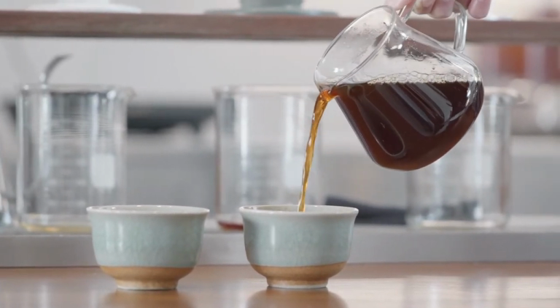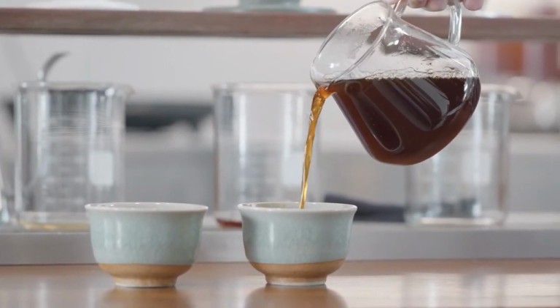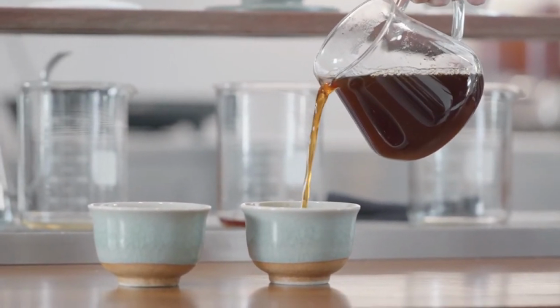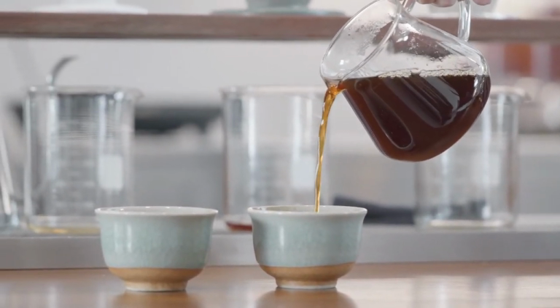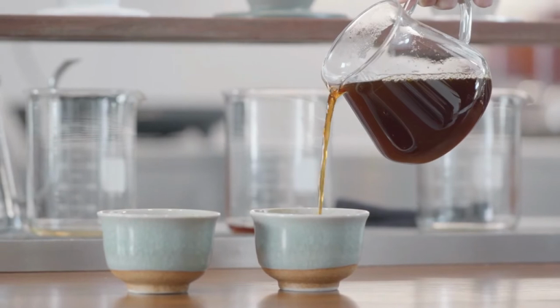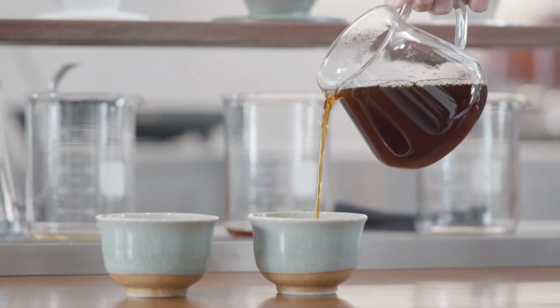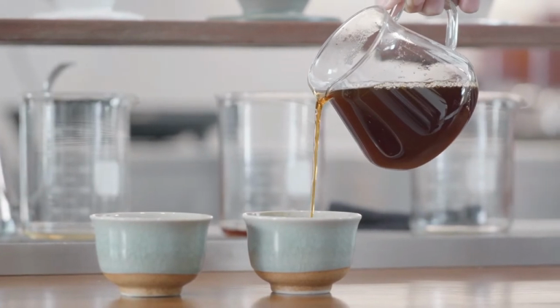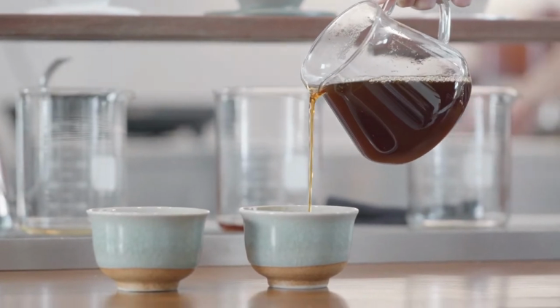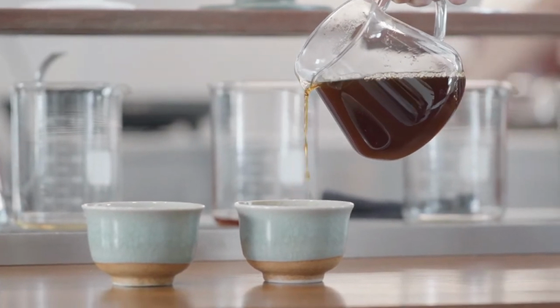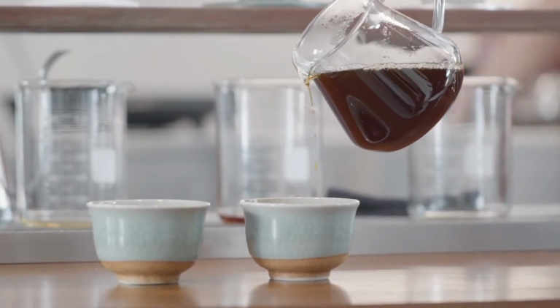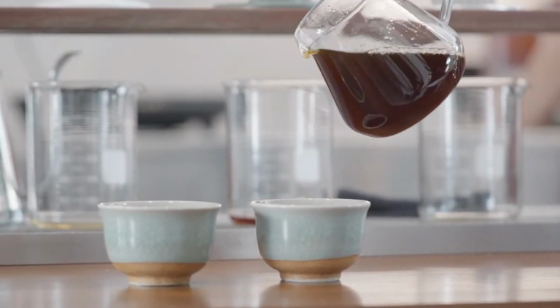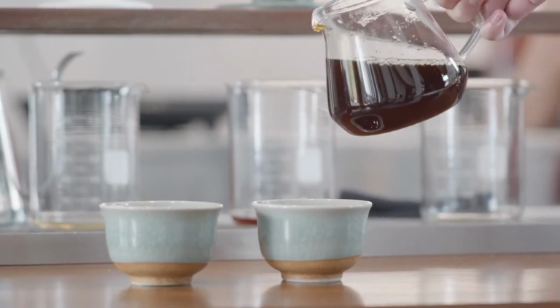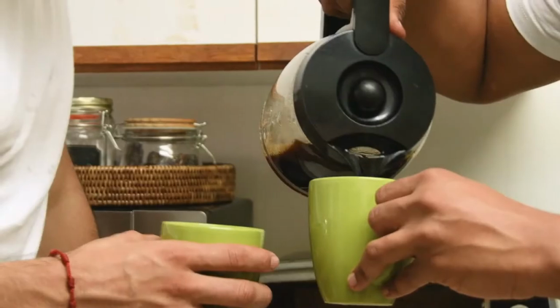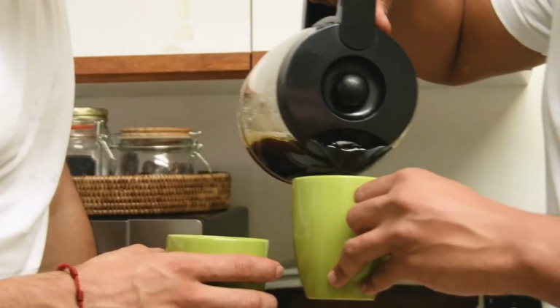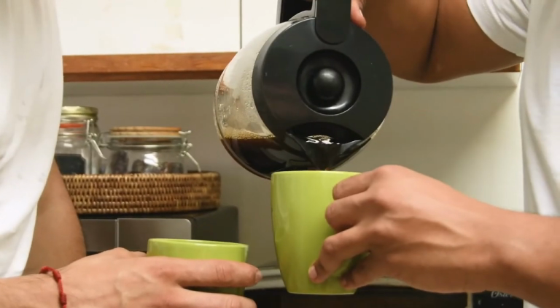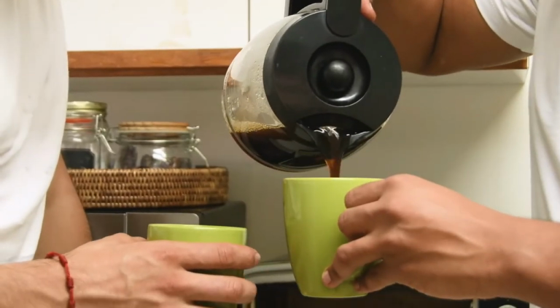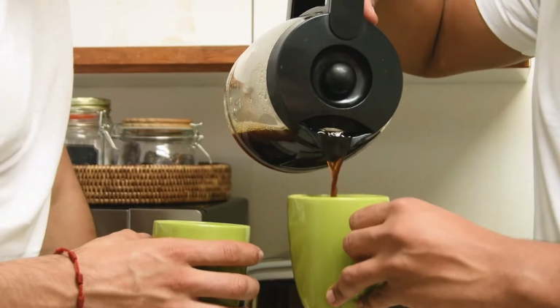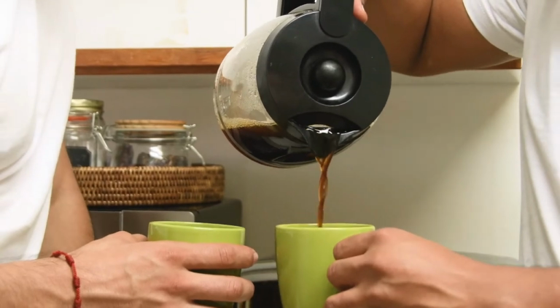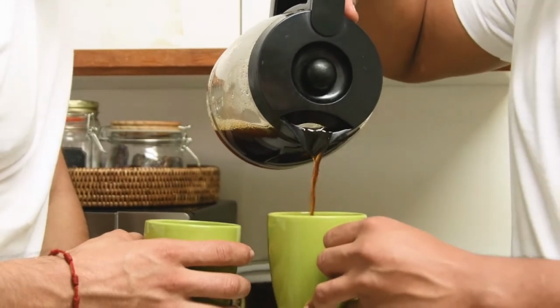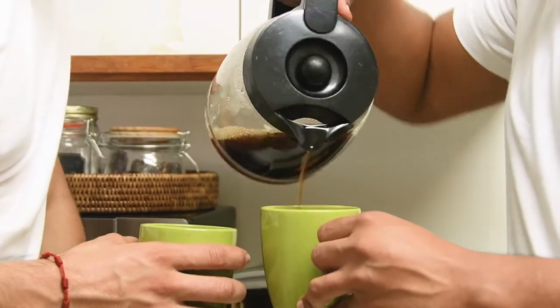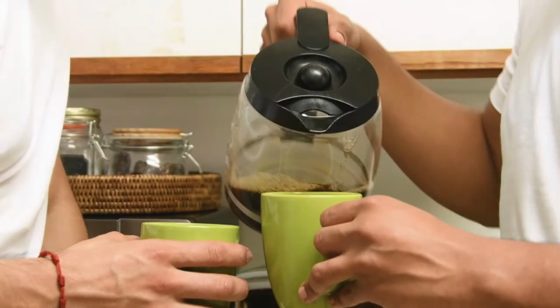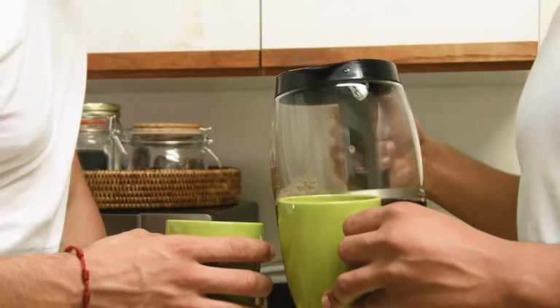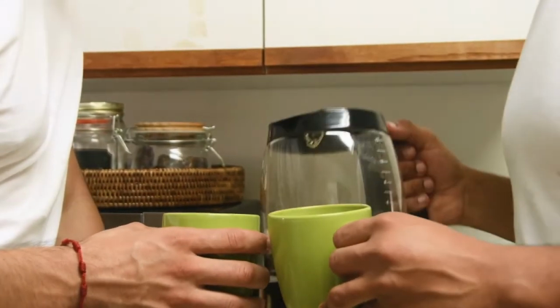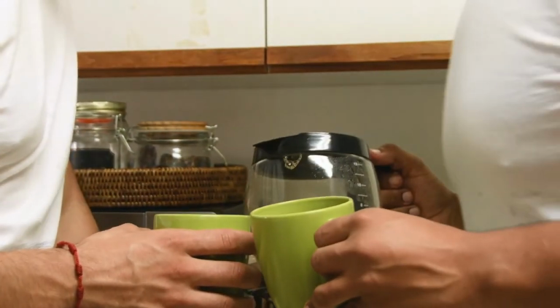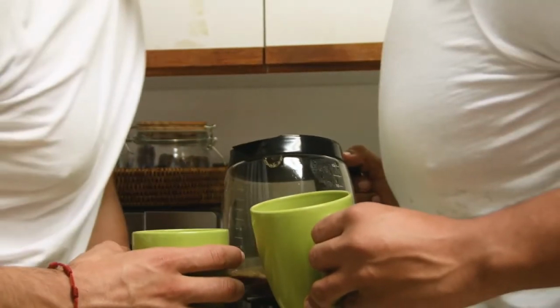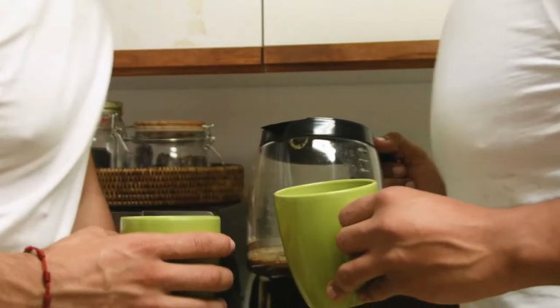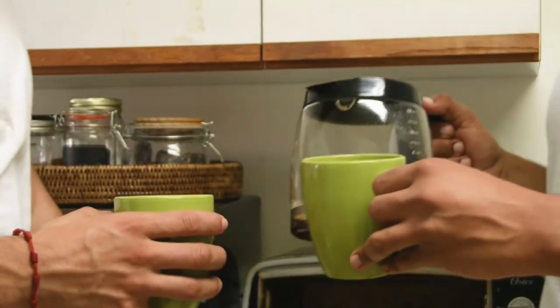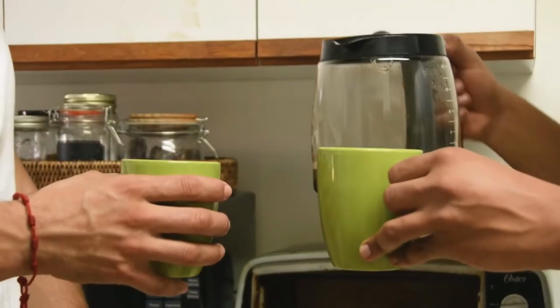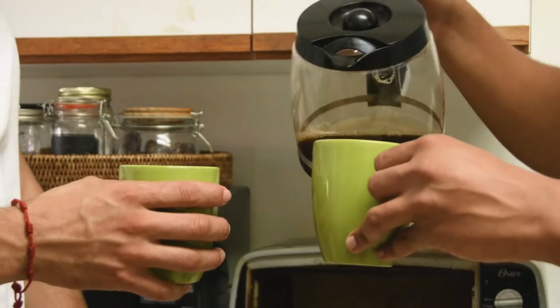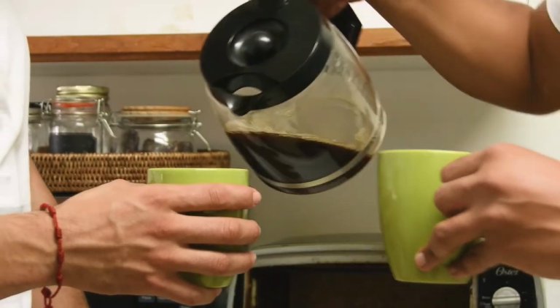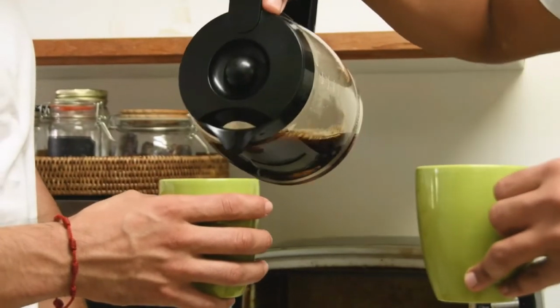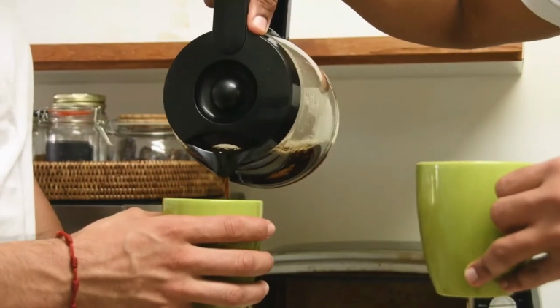Coffee makers have traditionally been big and bulky, though that has never stopped them from gaining popularity. Now with the advent of small coffee makers, their usage no longer has to be limited to the inside of a kitchen or on top of a relatively large table.